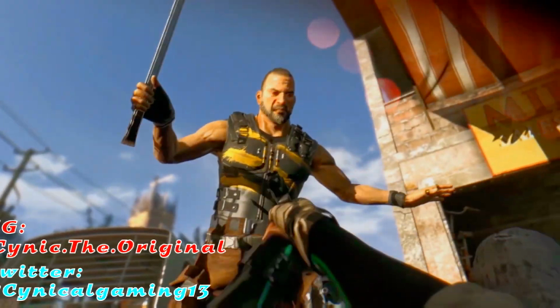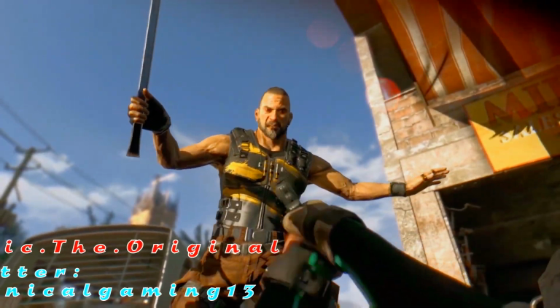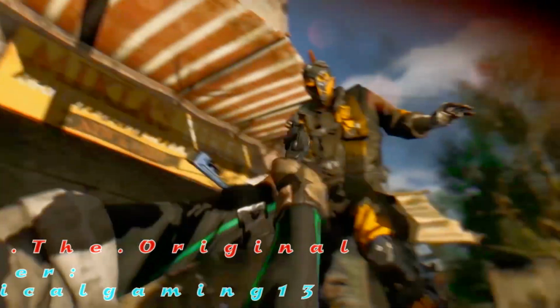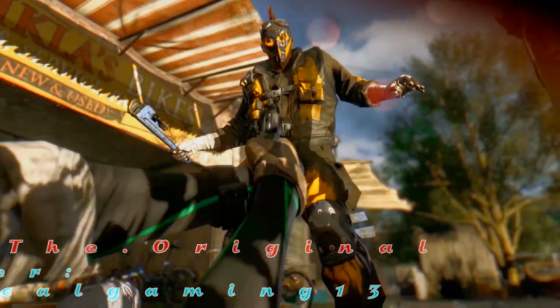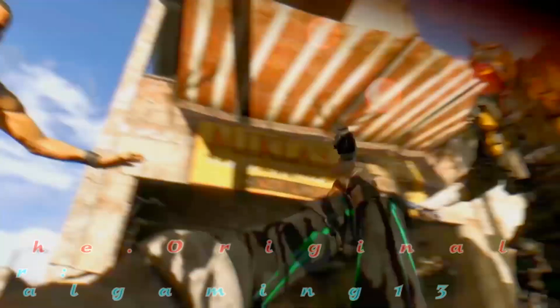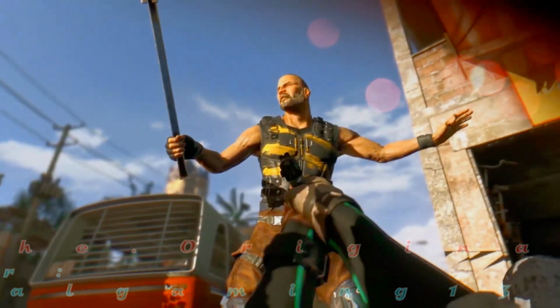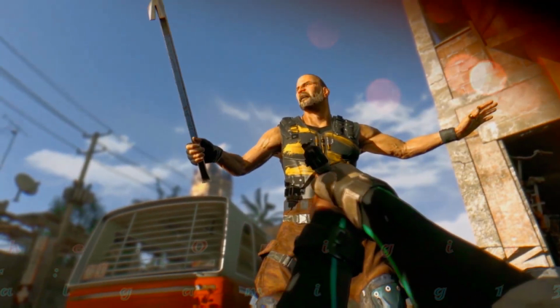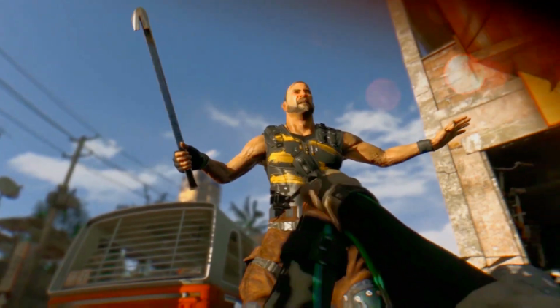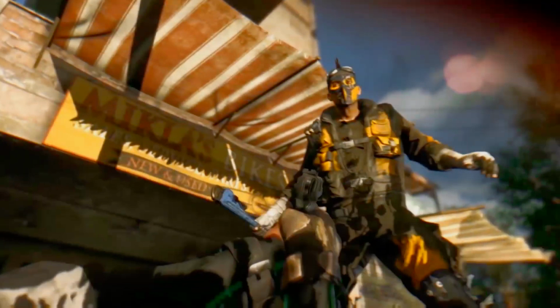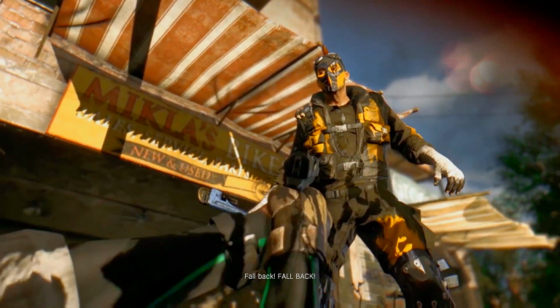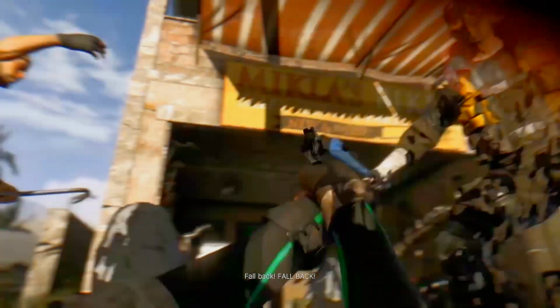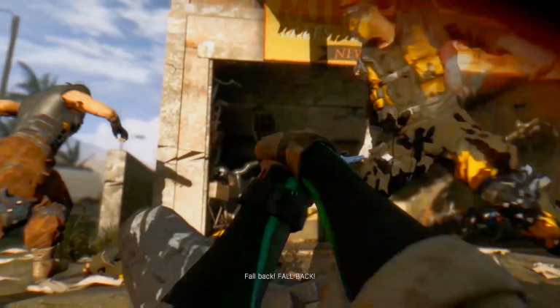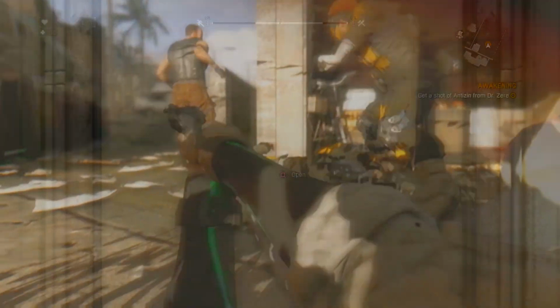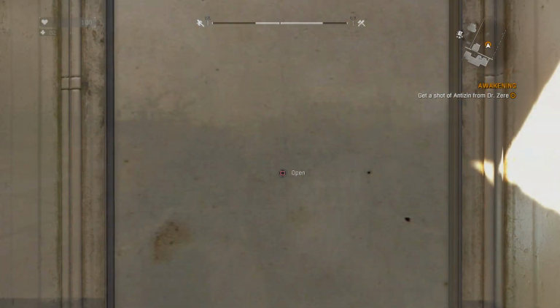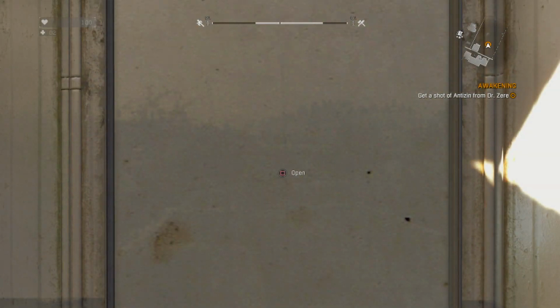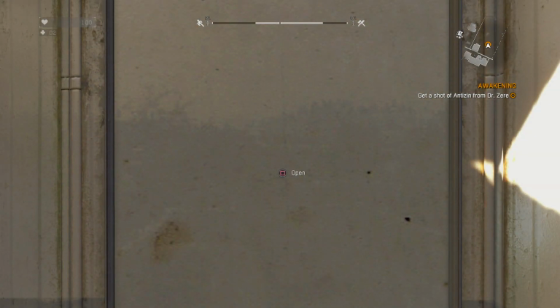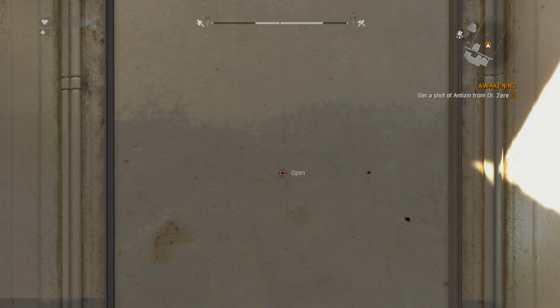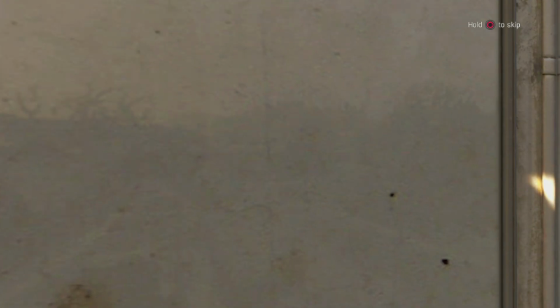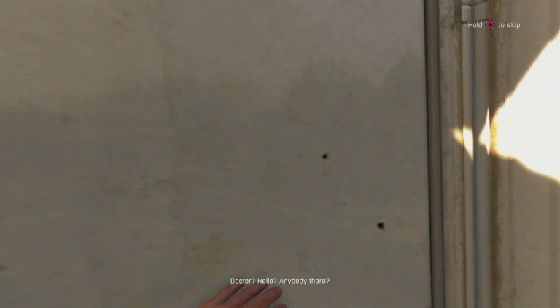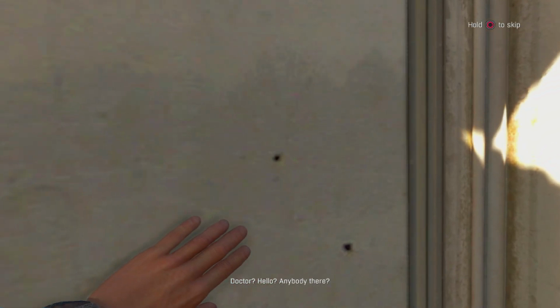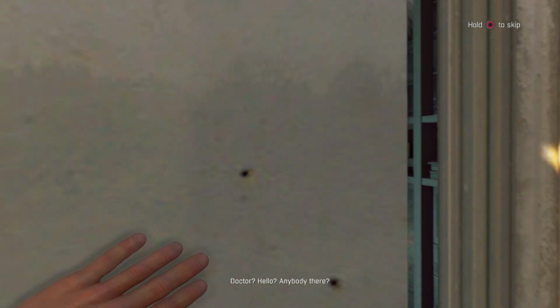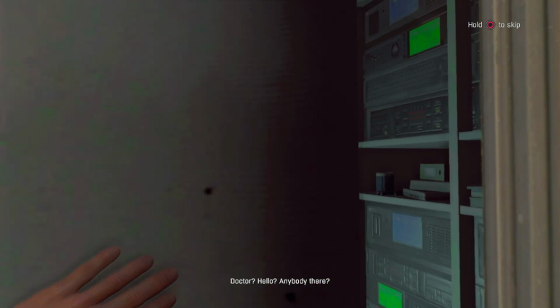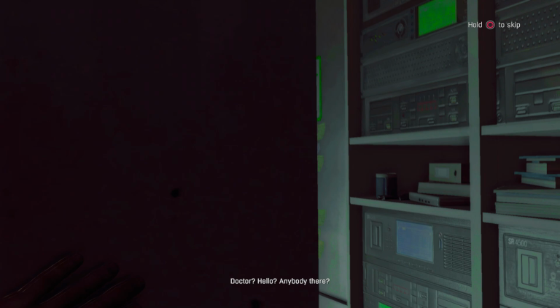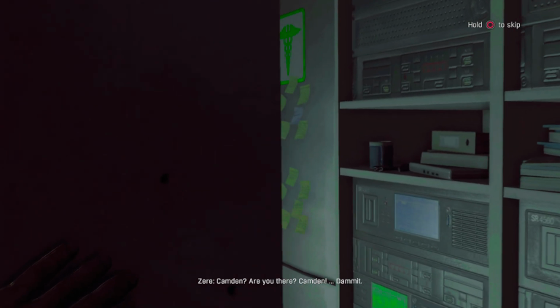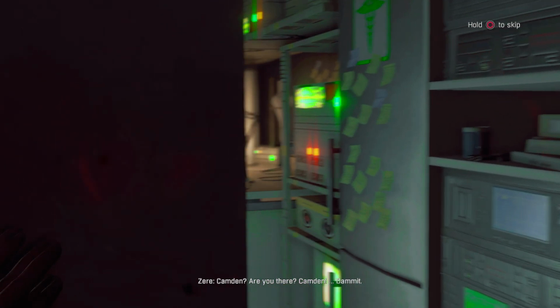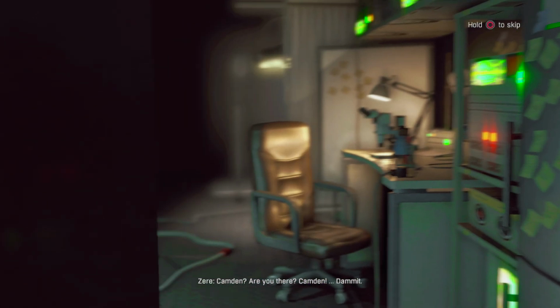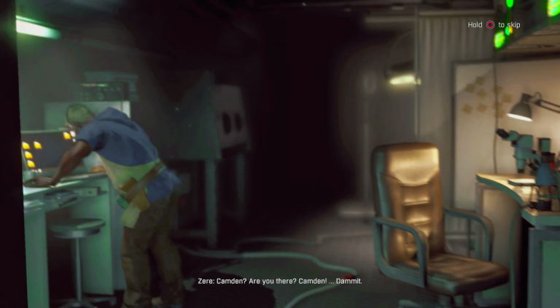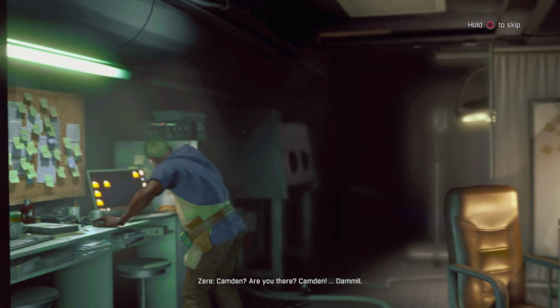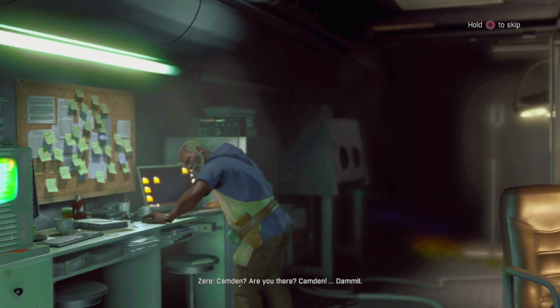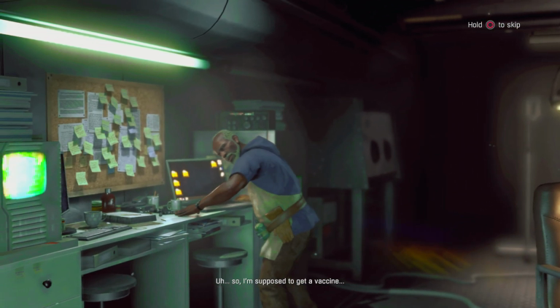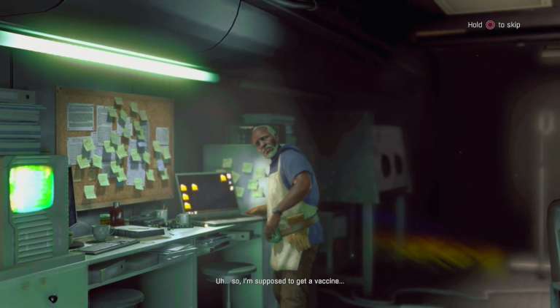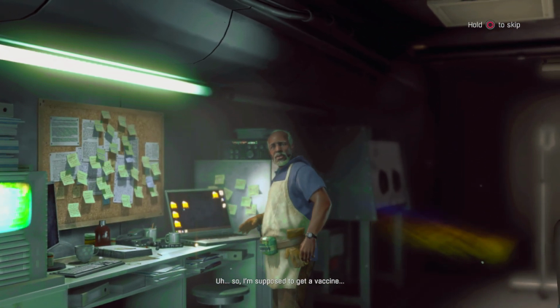With Dying Light 2 being seemingly much more narratively focused, I wanted to kick this off with the unspoken star of both games - that being the Harran virus. We learn fairly early on in the original game from Dr. Zara that this virus is a derivative of rabies, and as of now there is no cure.